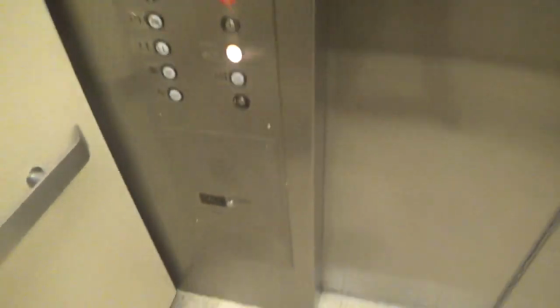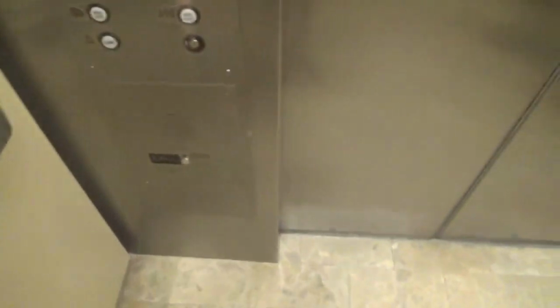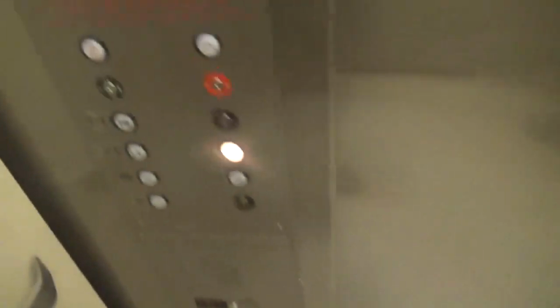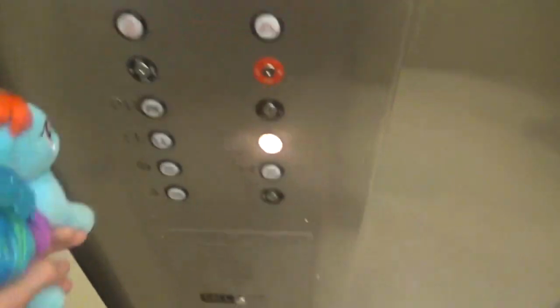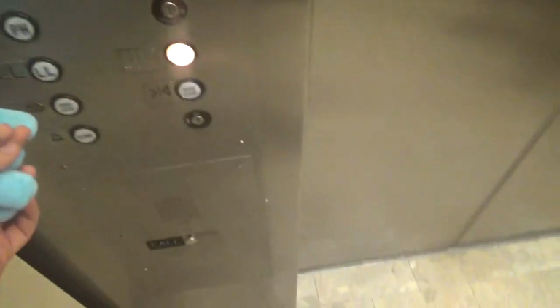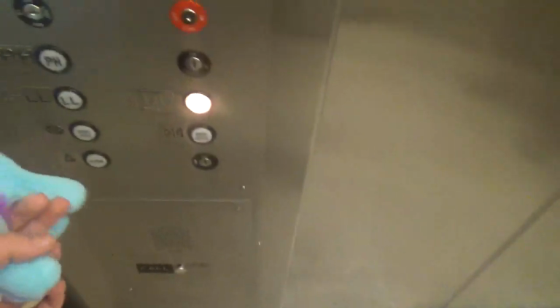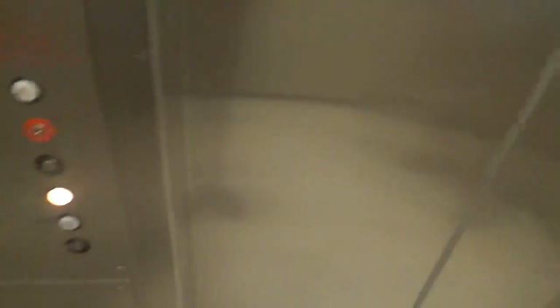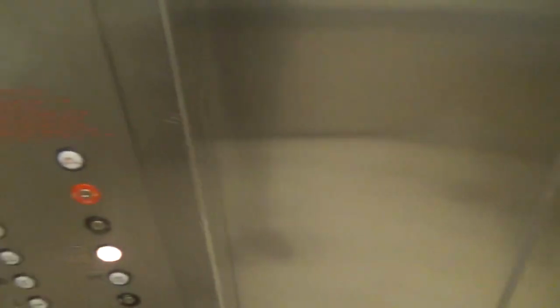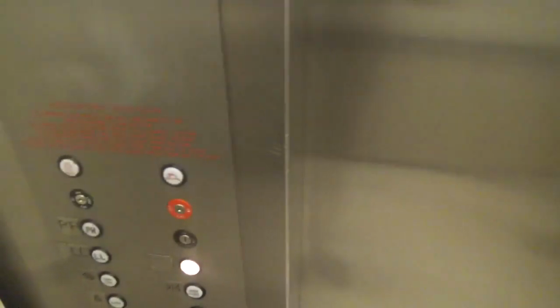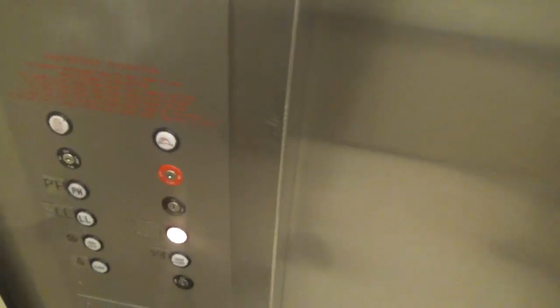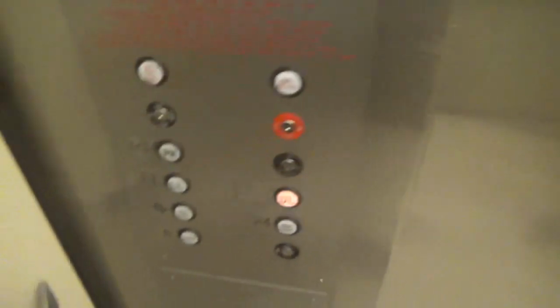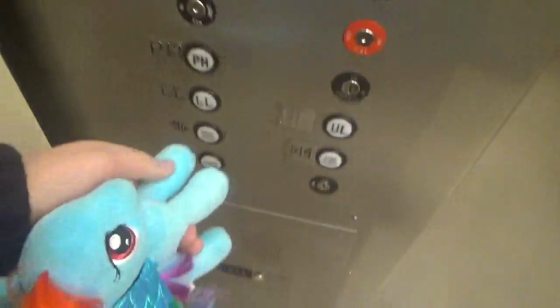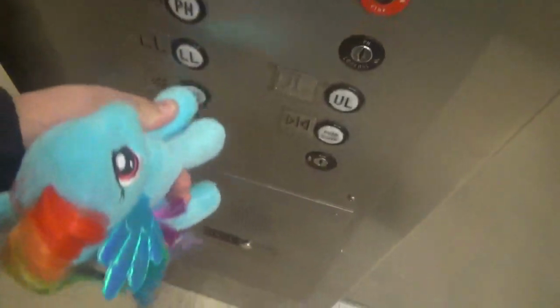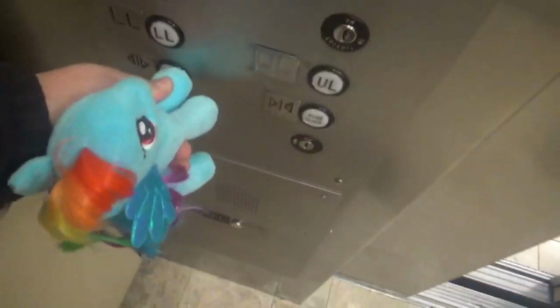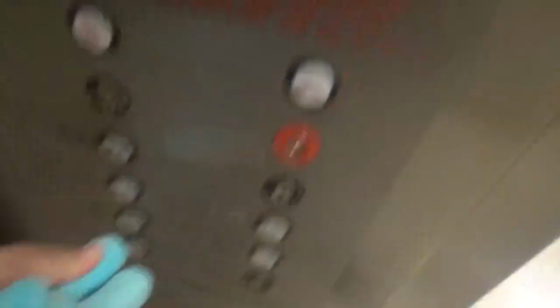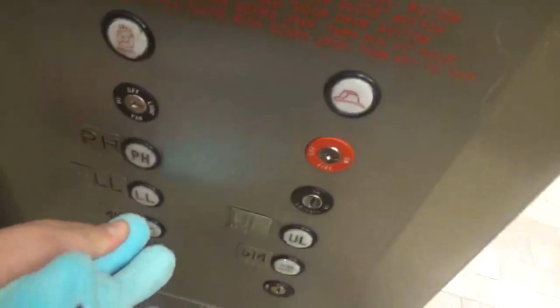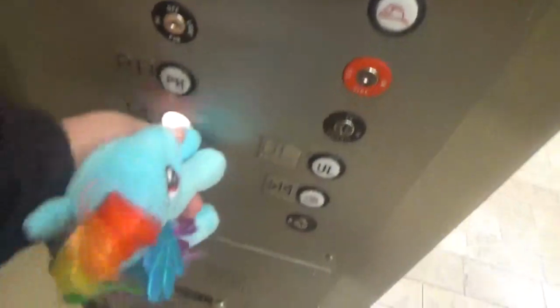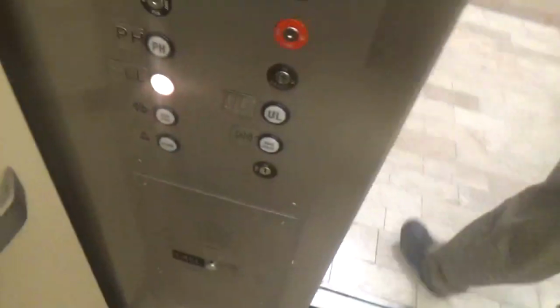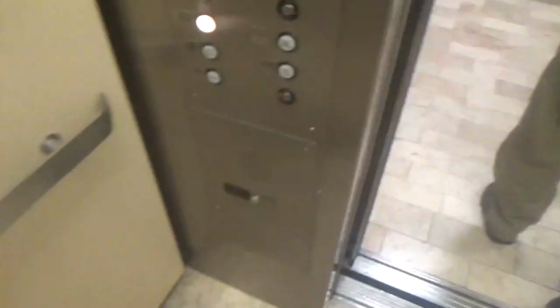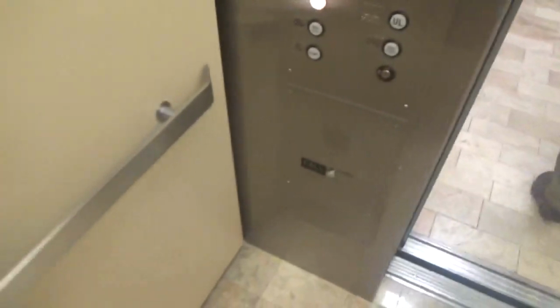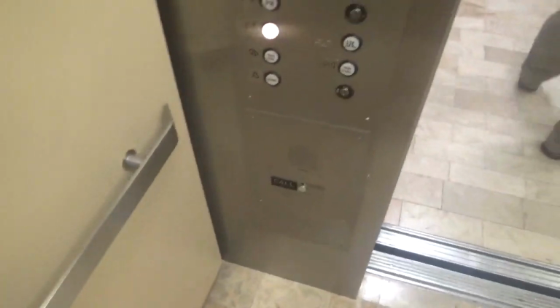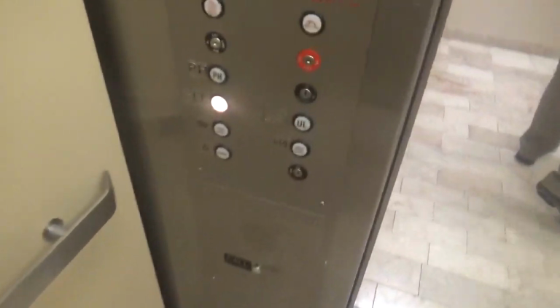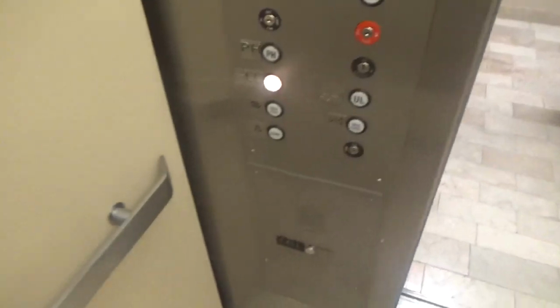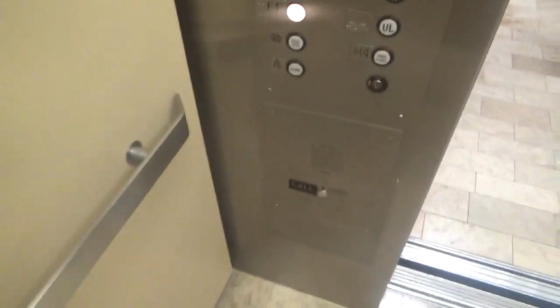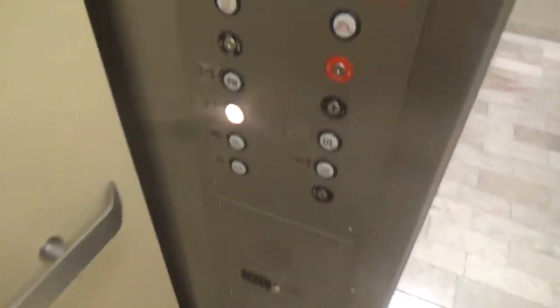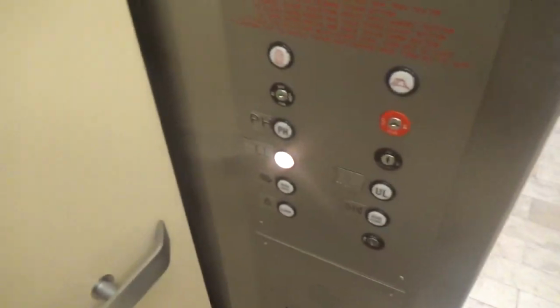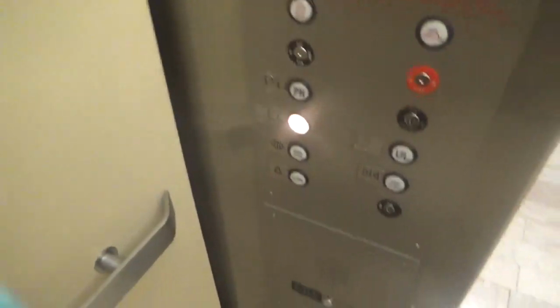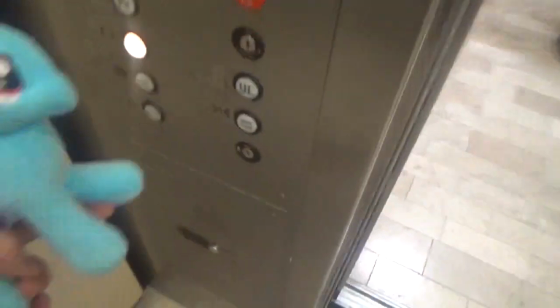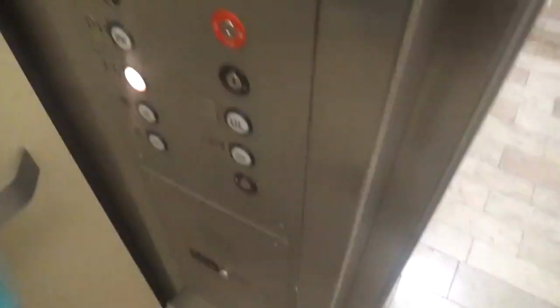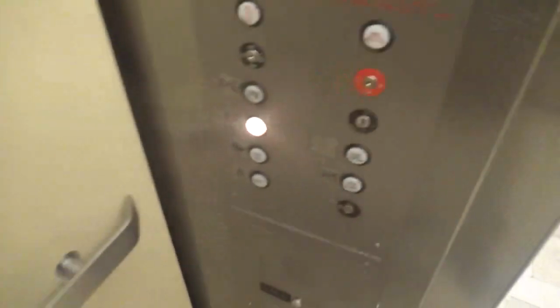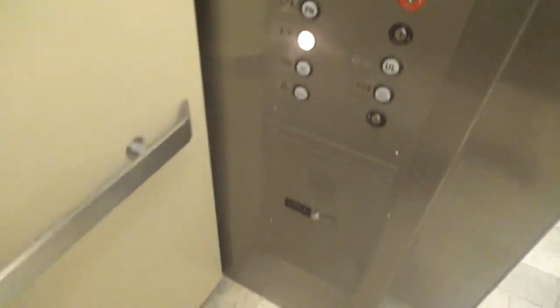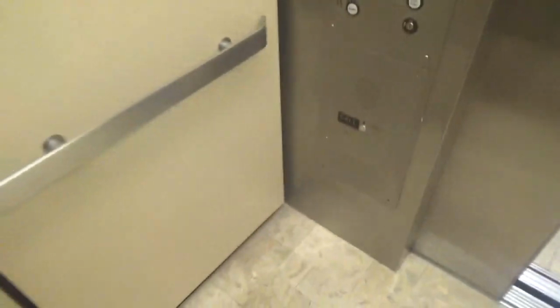I'd like to go on my own this time. Rainbow Dash gets to press LL this time. Let's go for another ride. Lower level. Door closed button works.